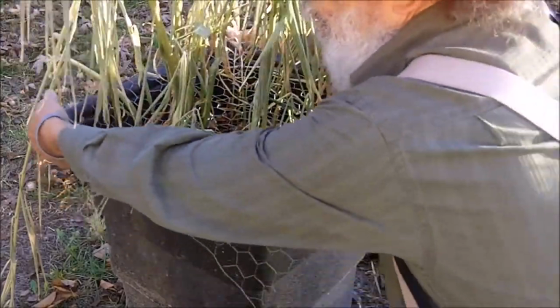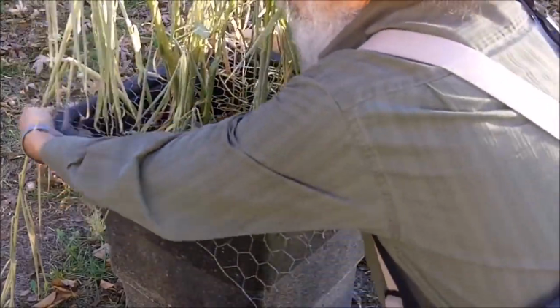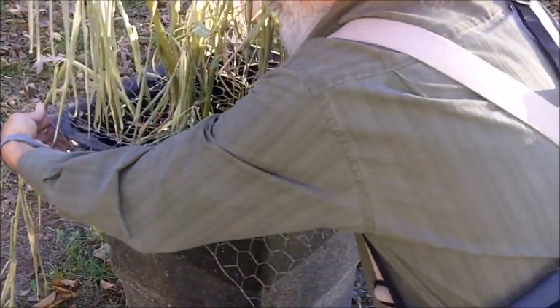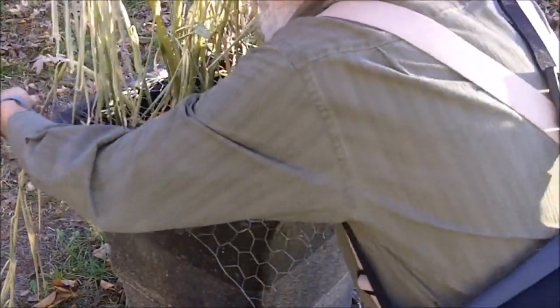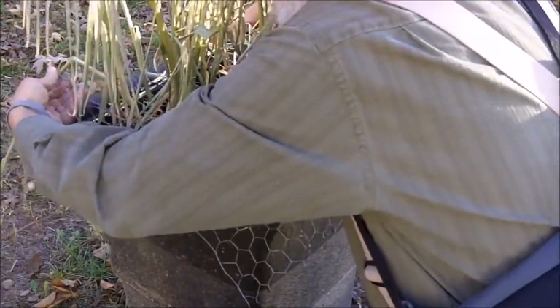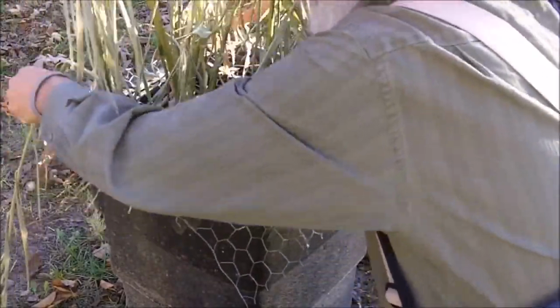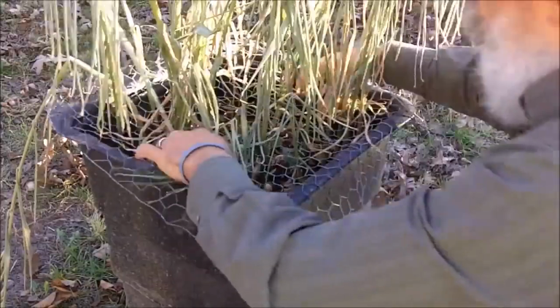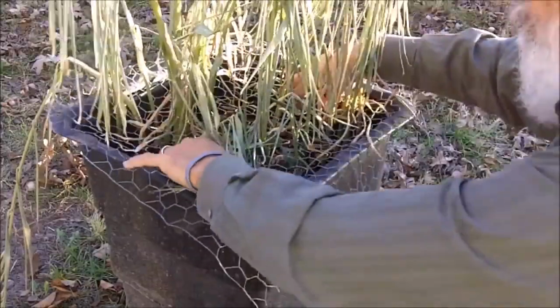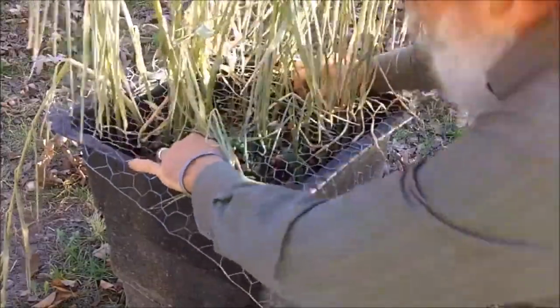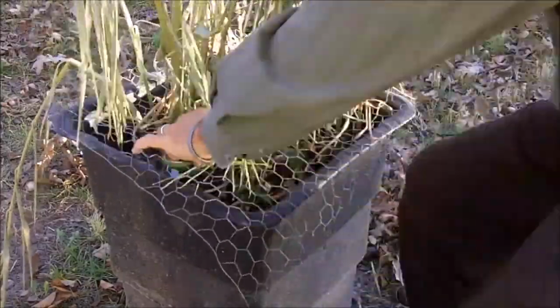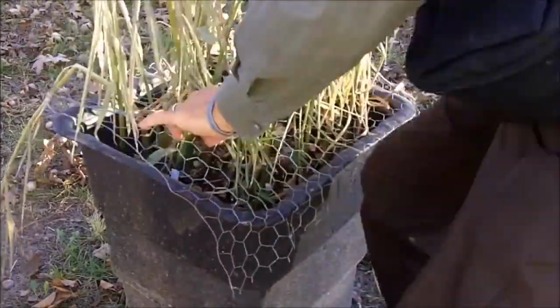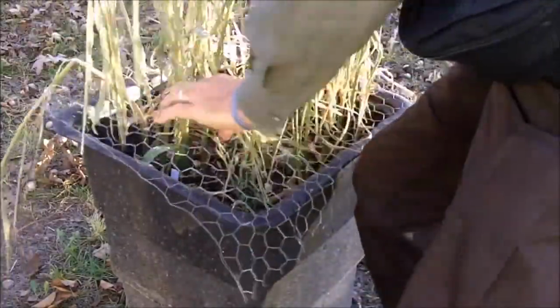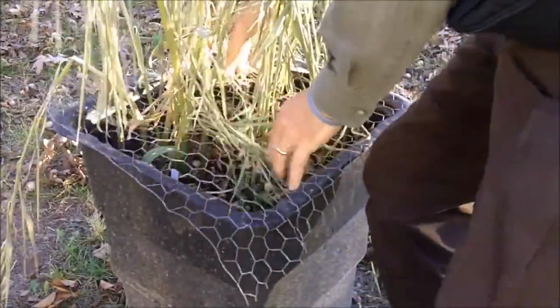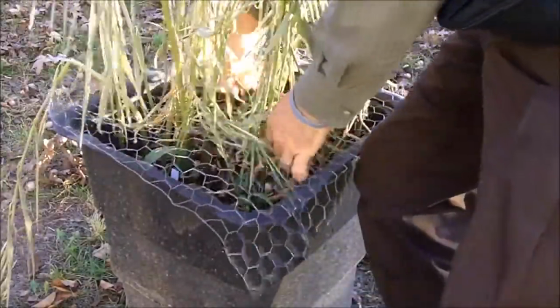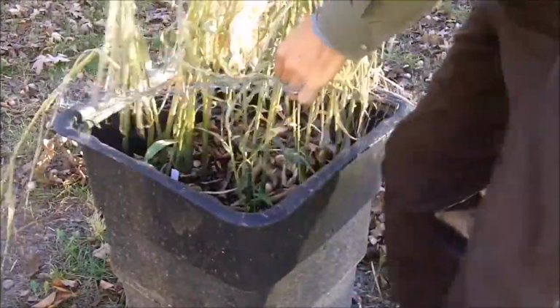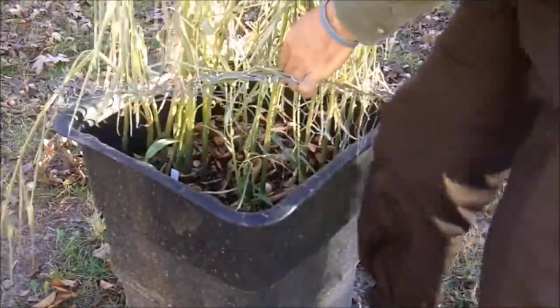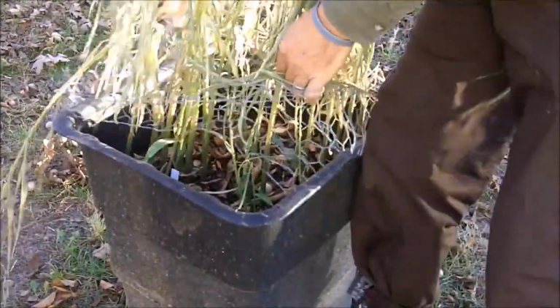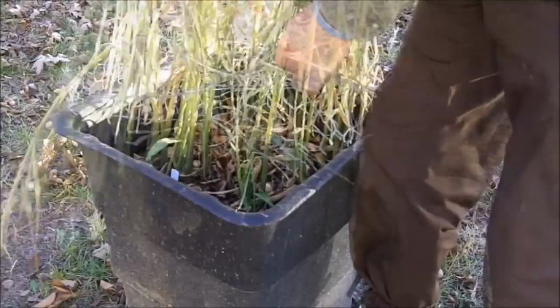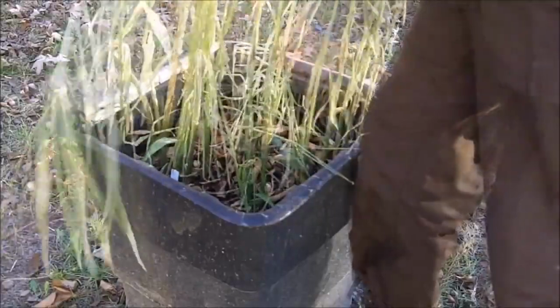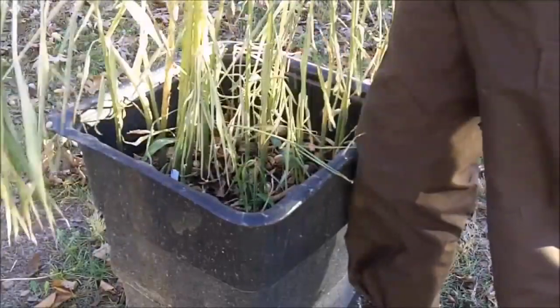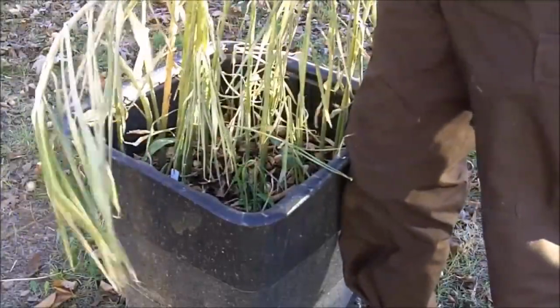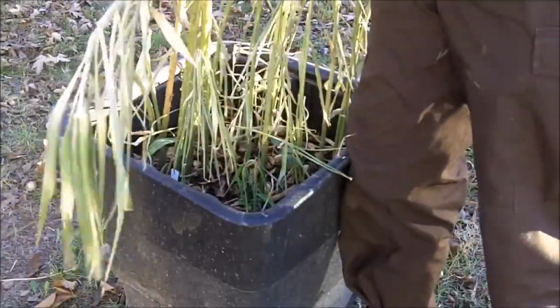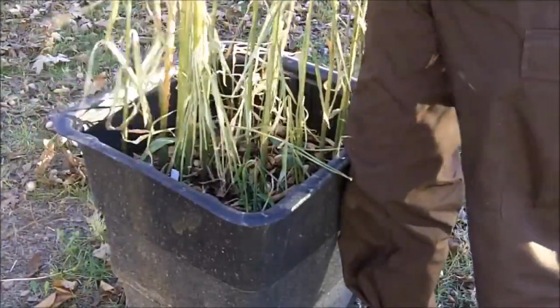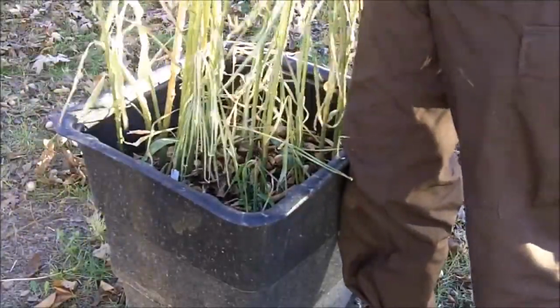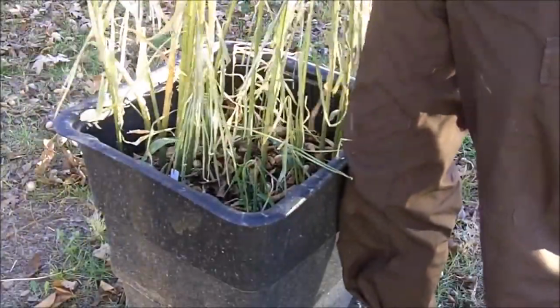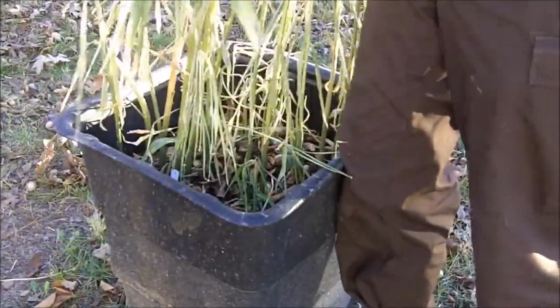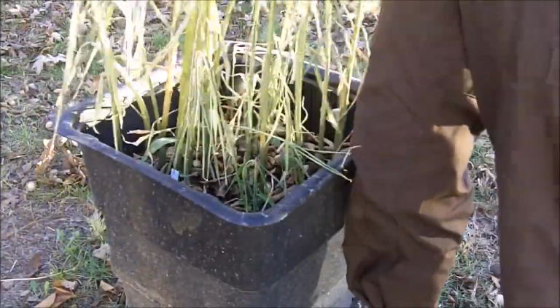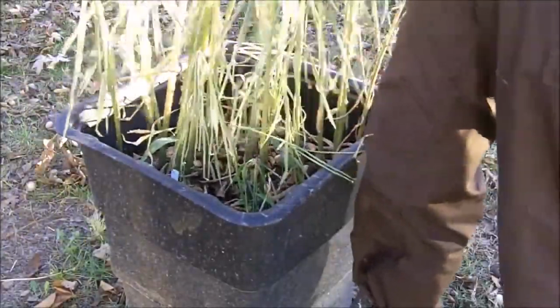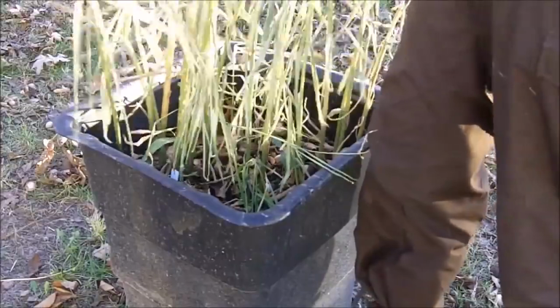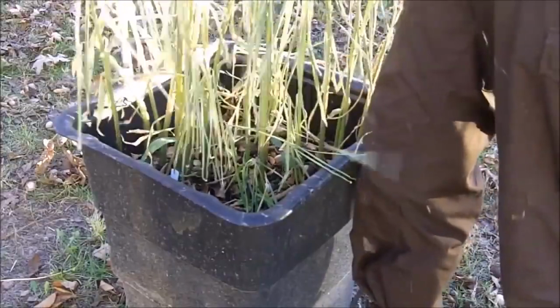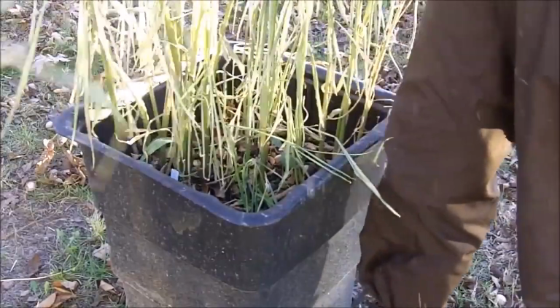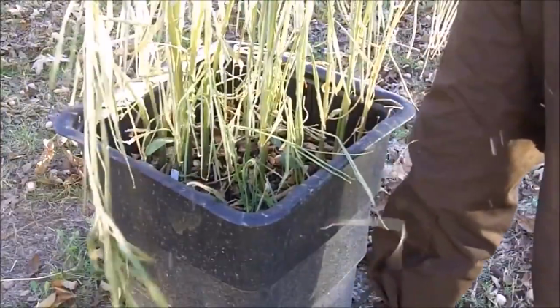So this has protected my ginger. It probably would have been easier to go ahead and cut the wire before I did this, but I wanted to try and see what happened.